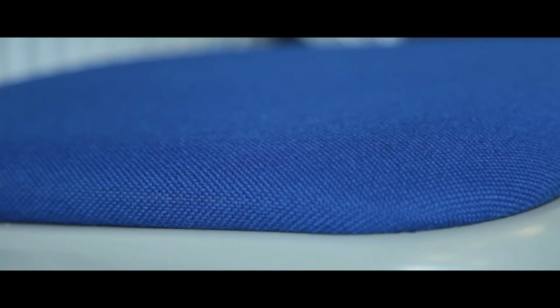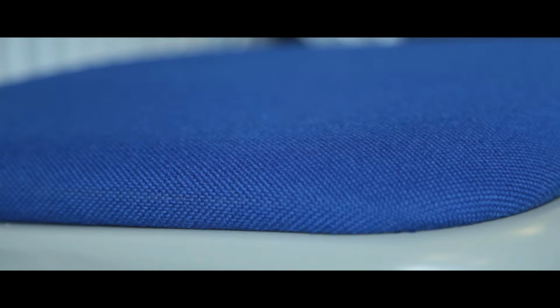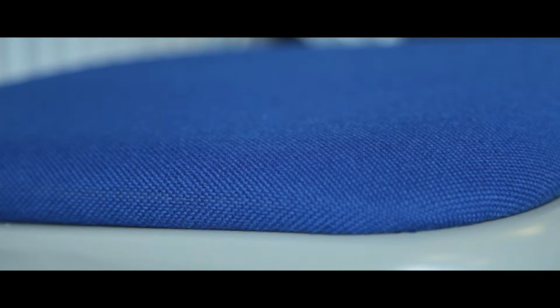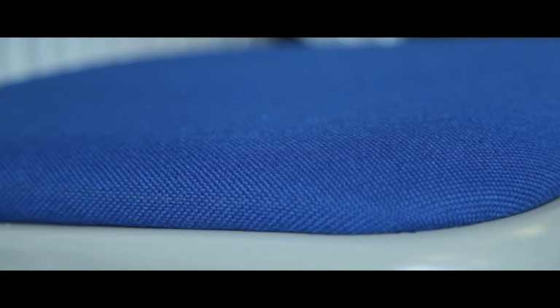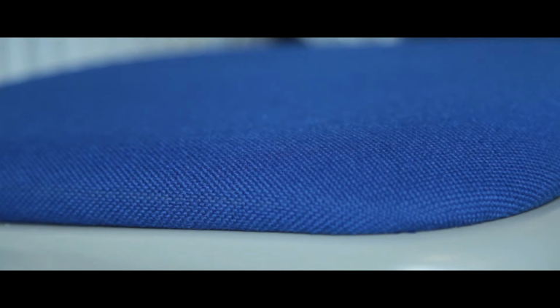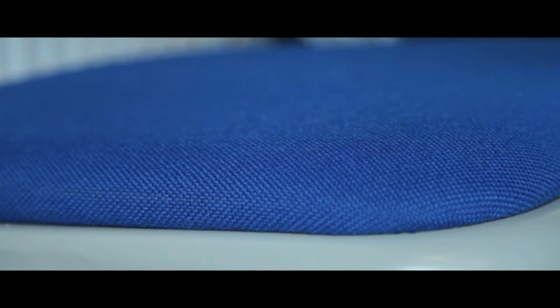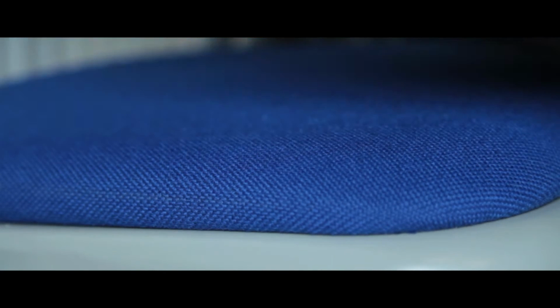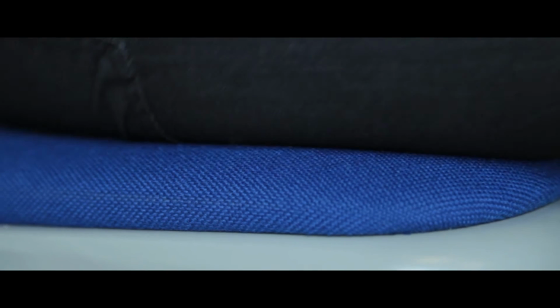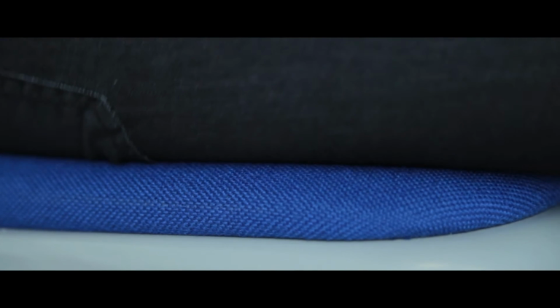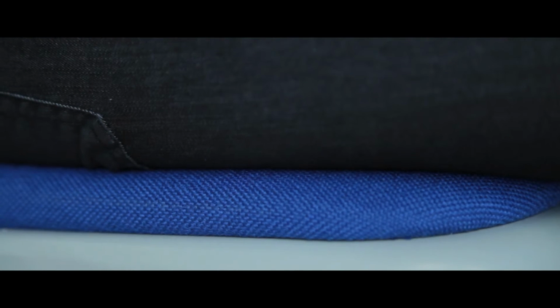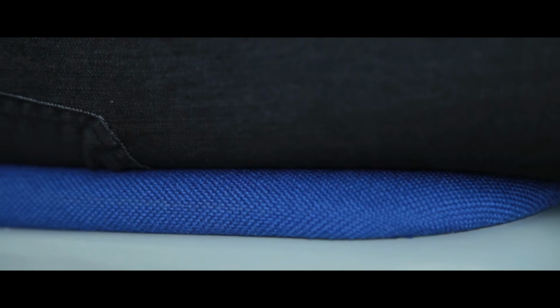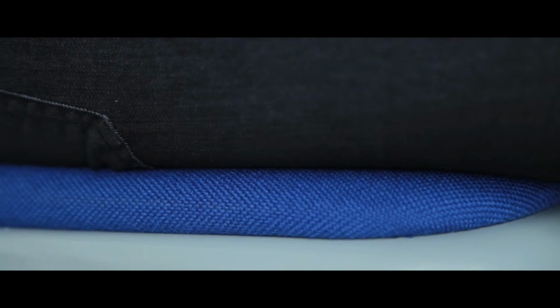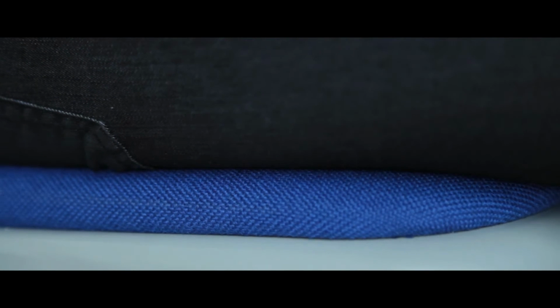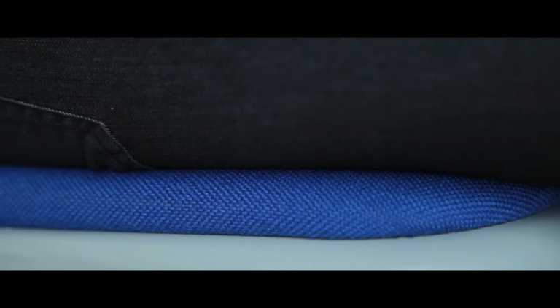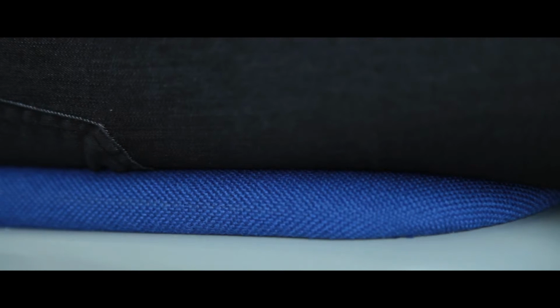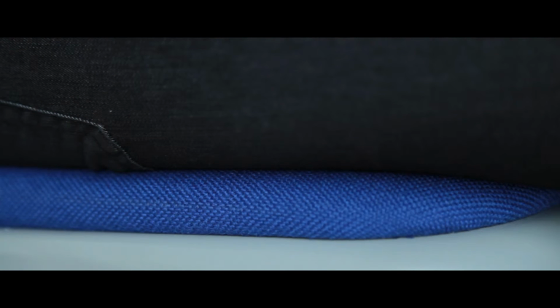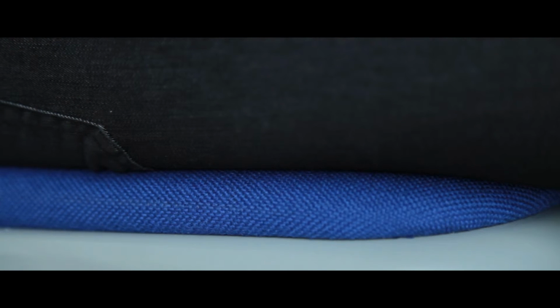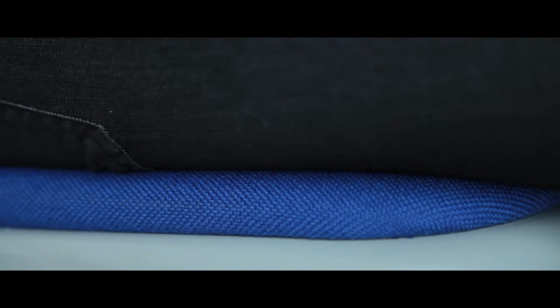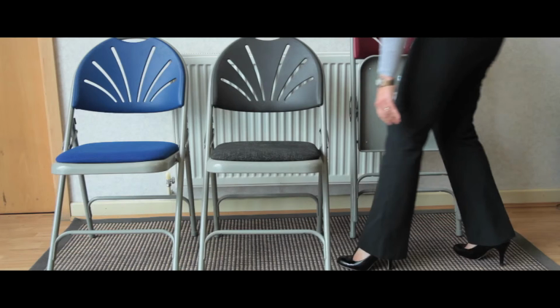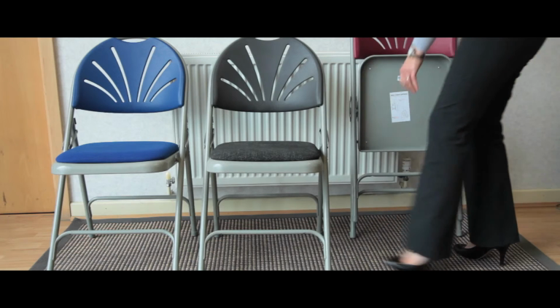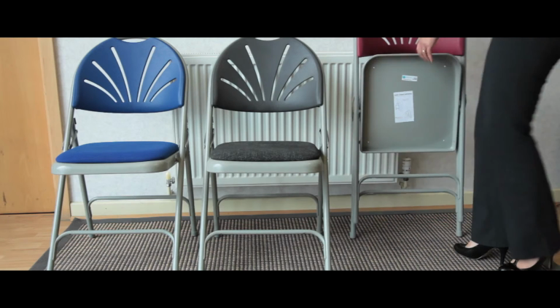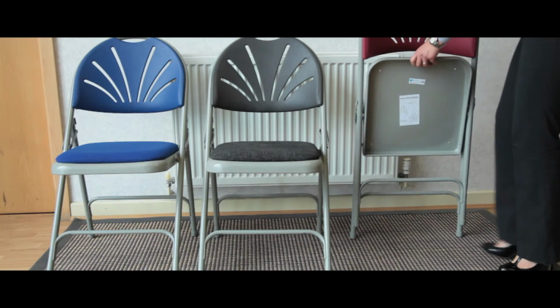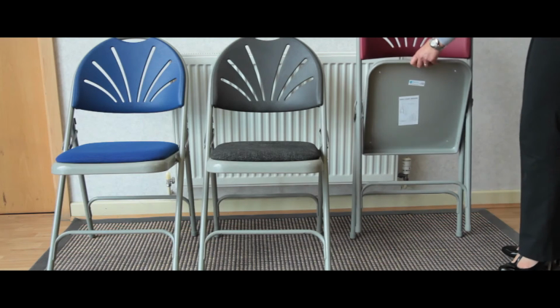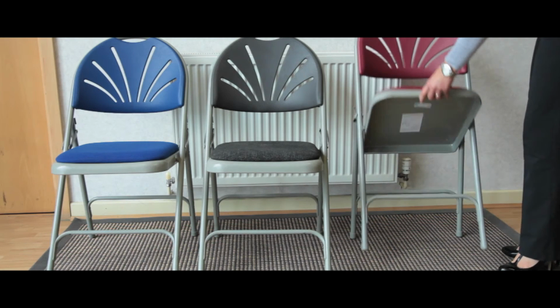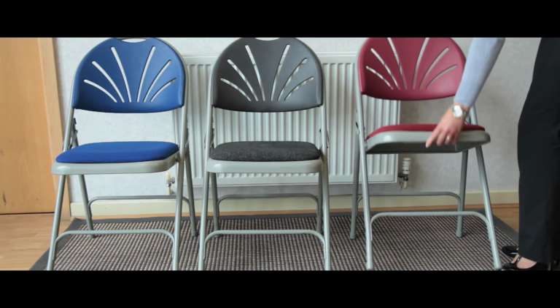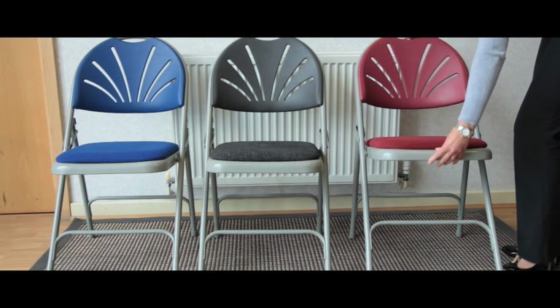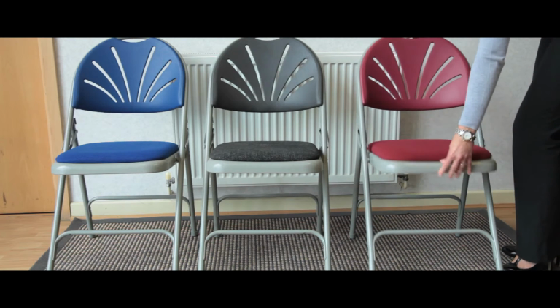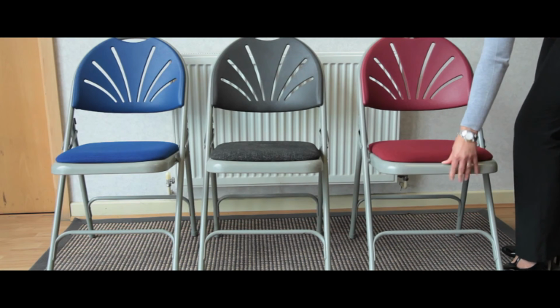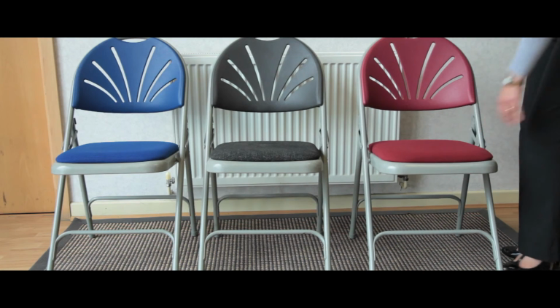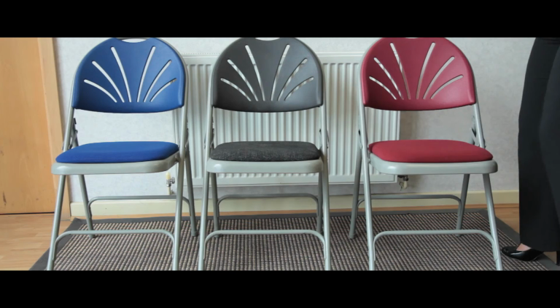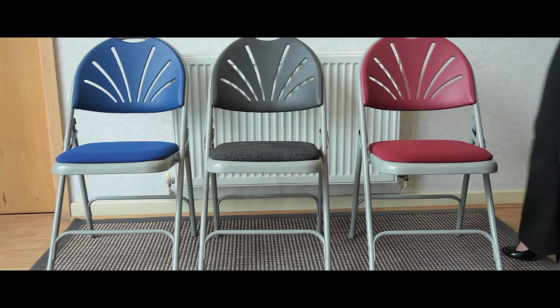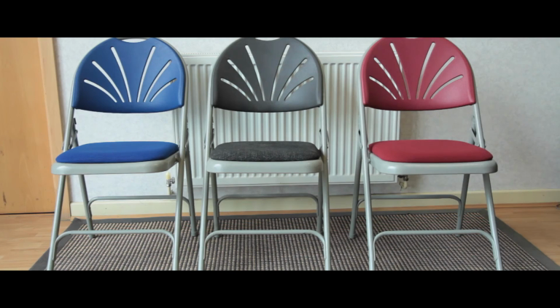The colourful and comfort cushioned base is ideal for long seating periods and comes available in blue, burgundy and charcoal to best suit your application. Thank you.